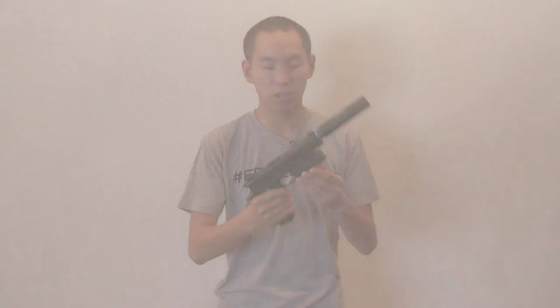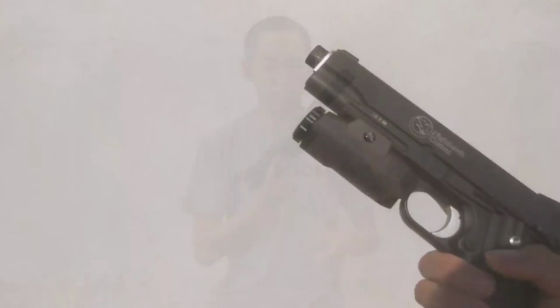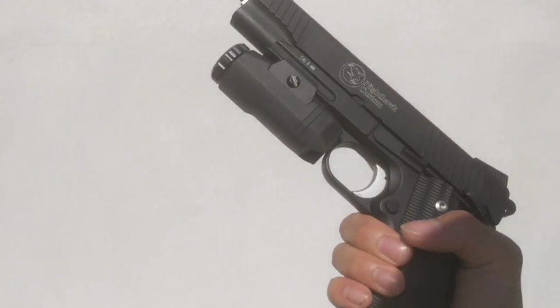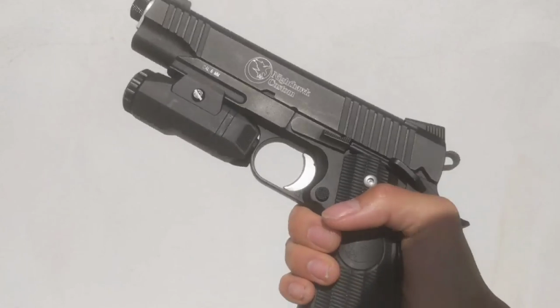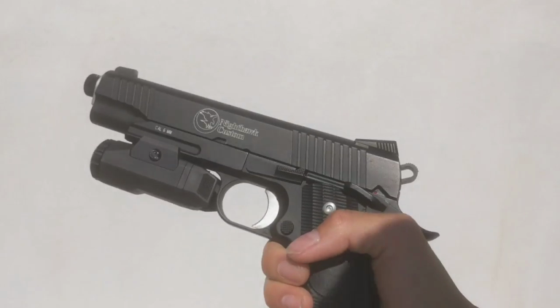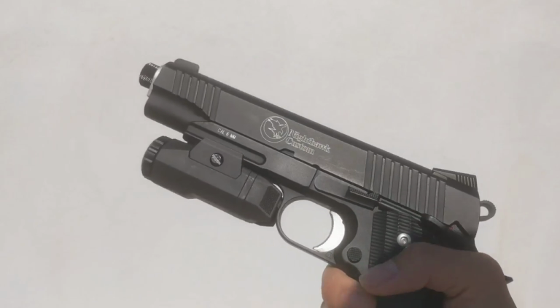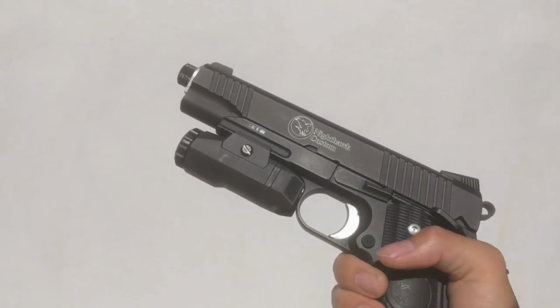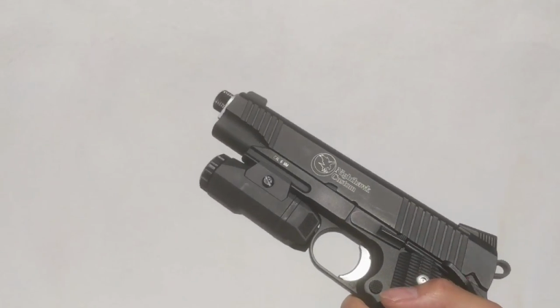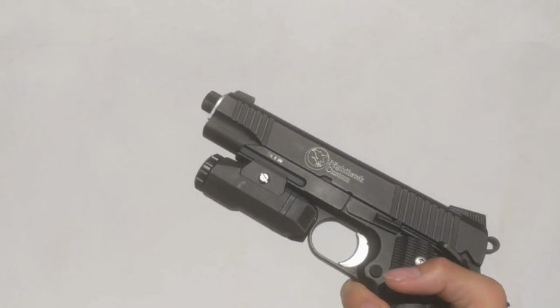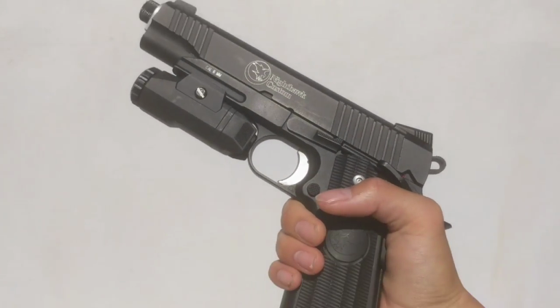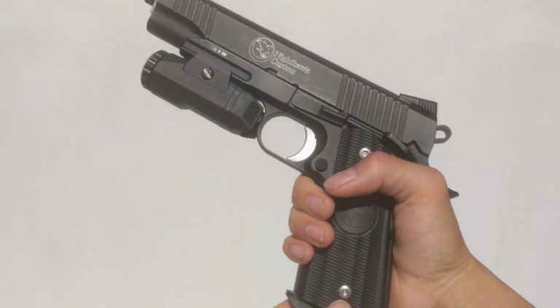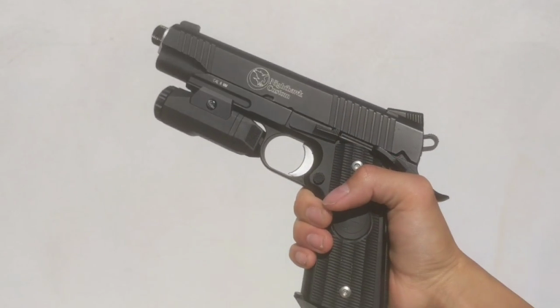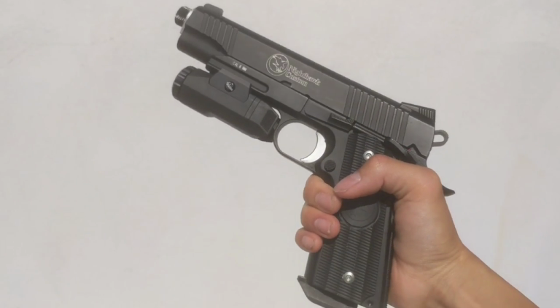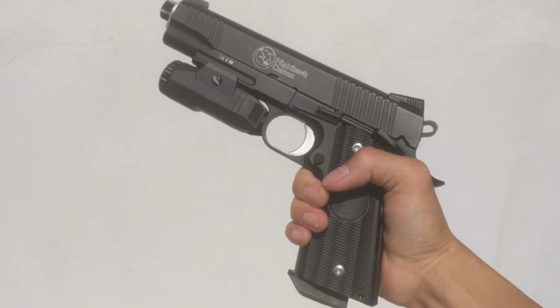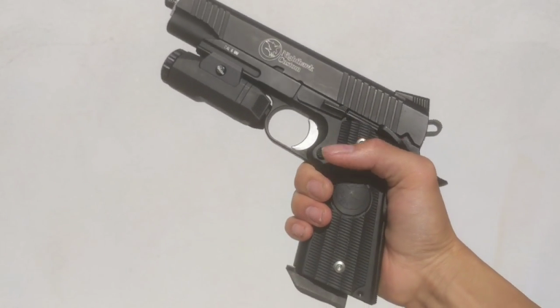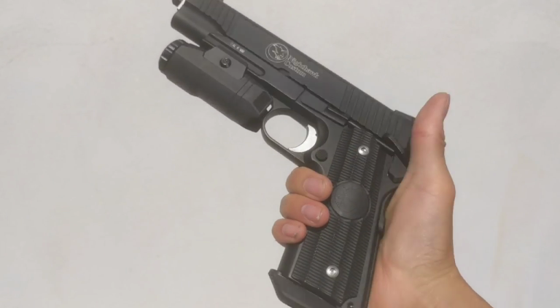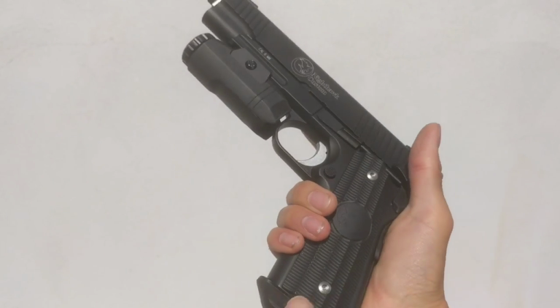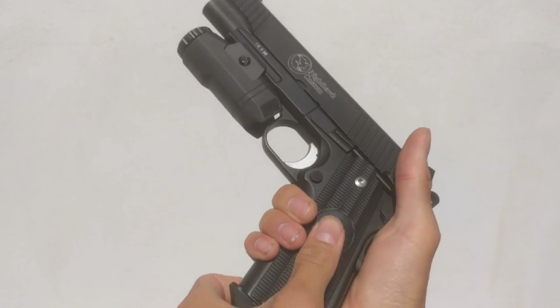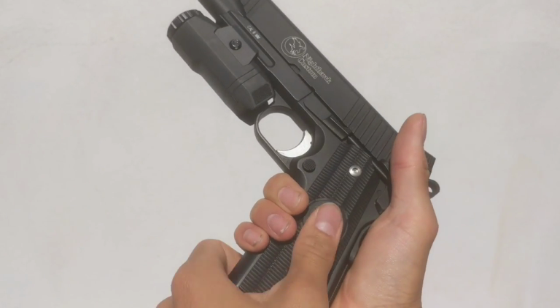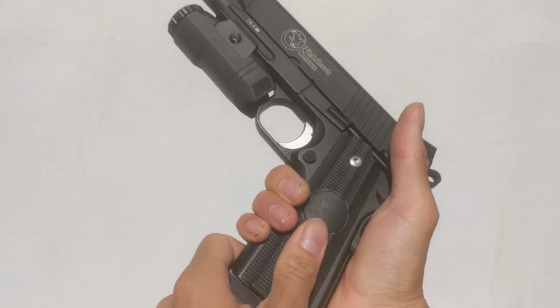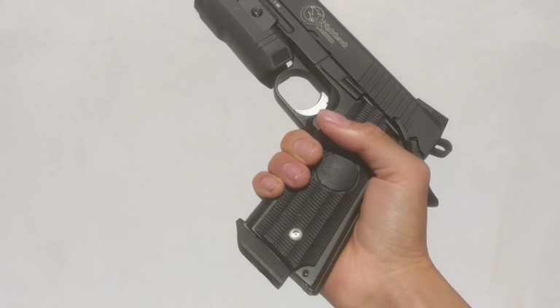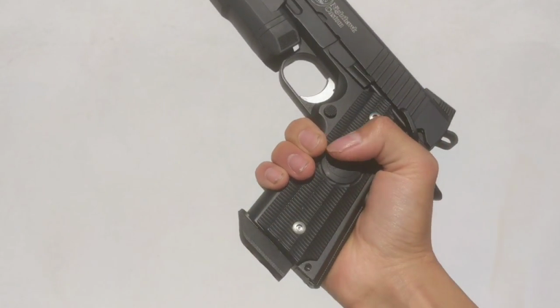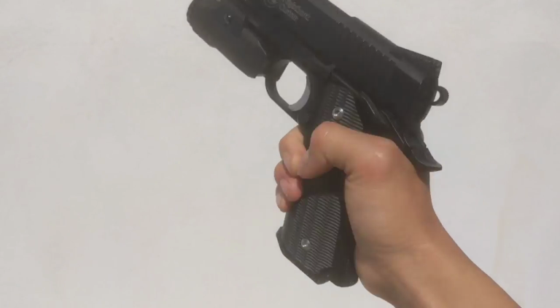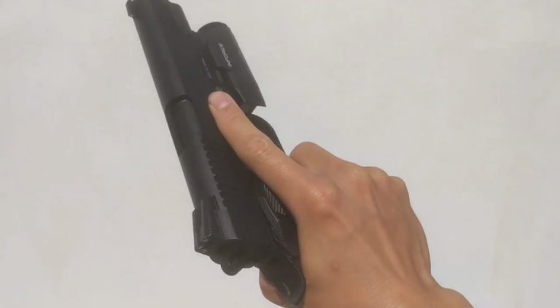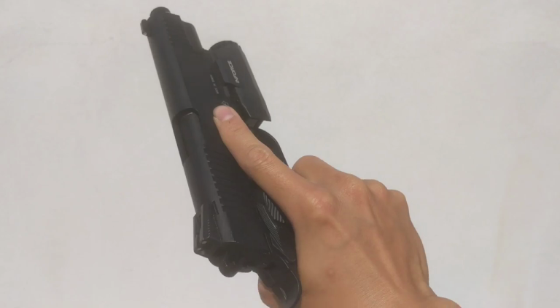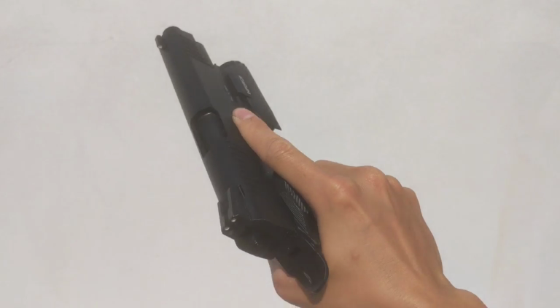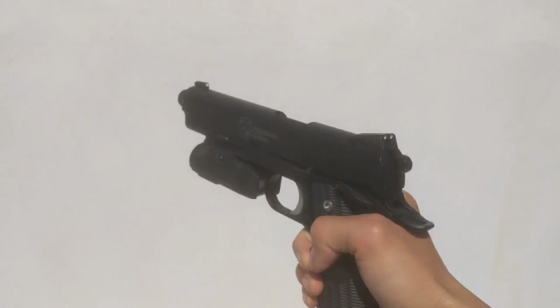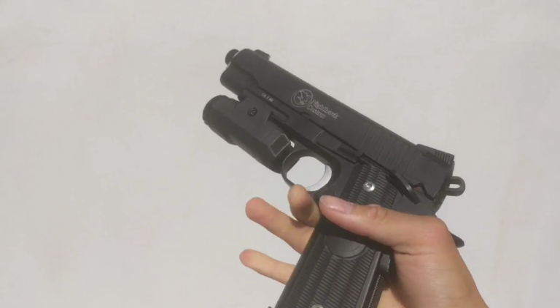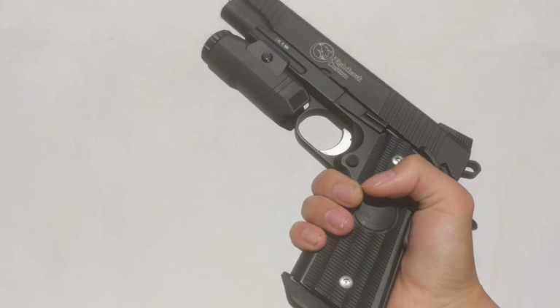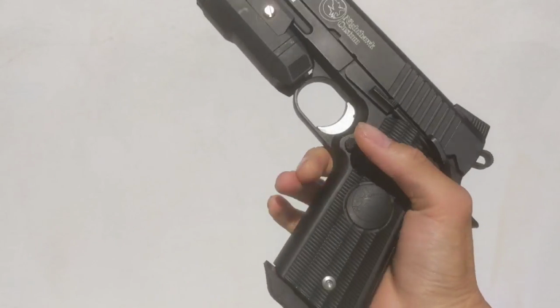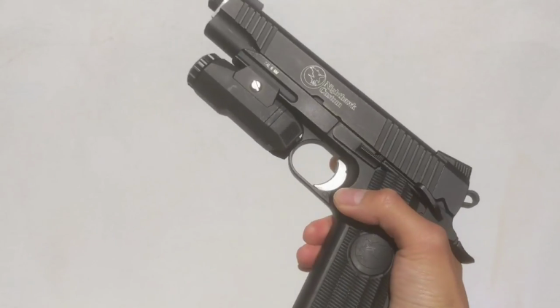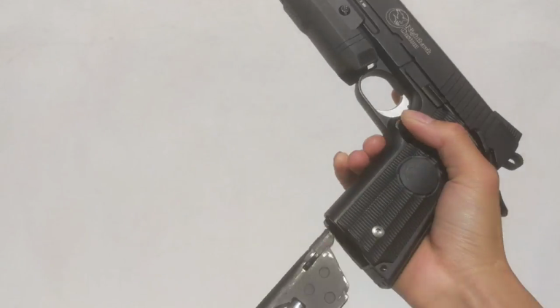You have a Picatinny rail down here so you can mount lights — I've got an Enforce APL pistol light on there. It also has an enhanced trigger with better texturing than normal and a slight groove to it.